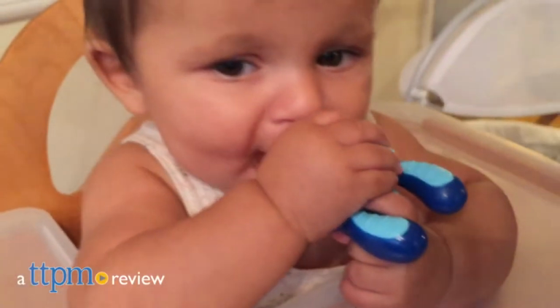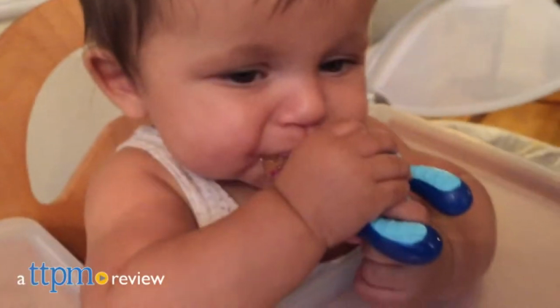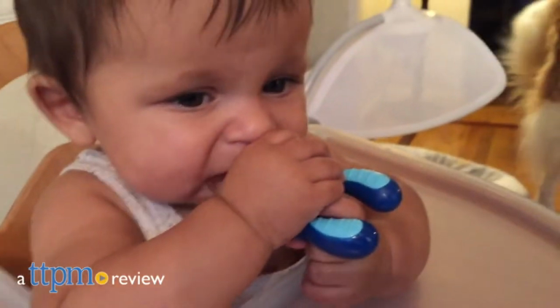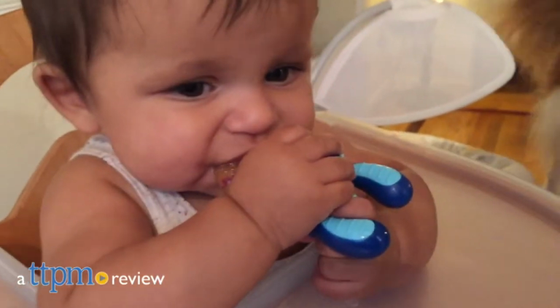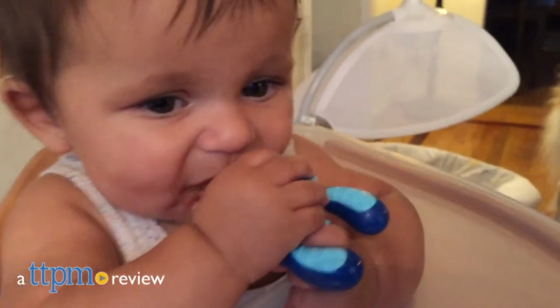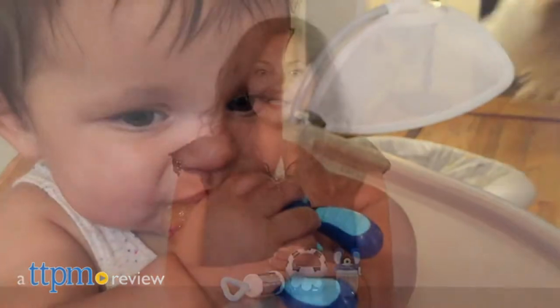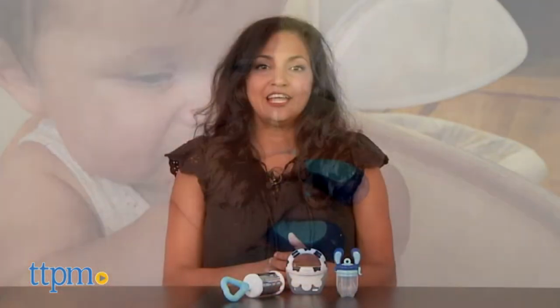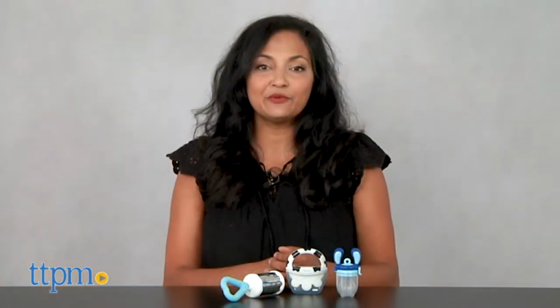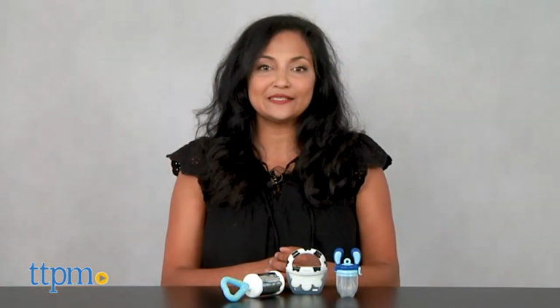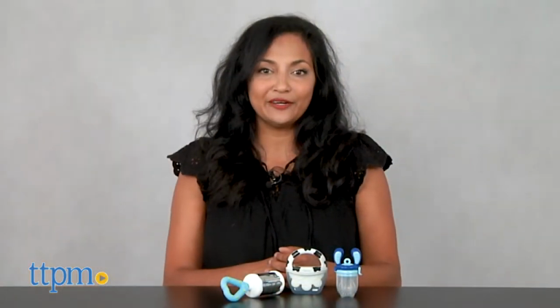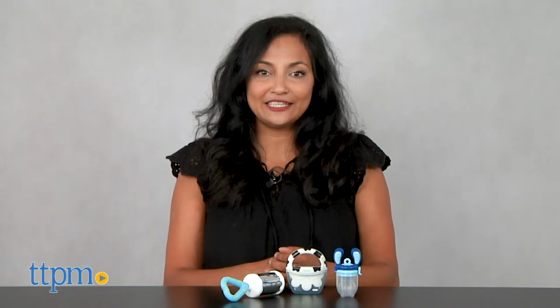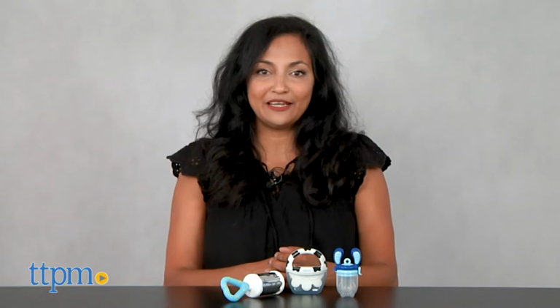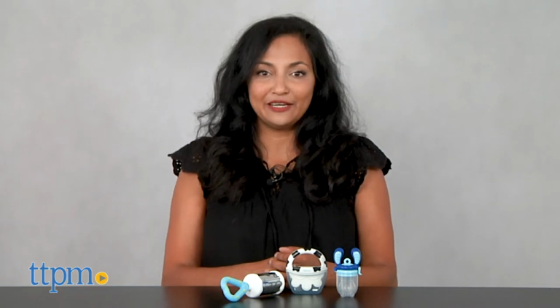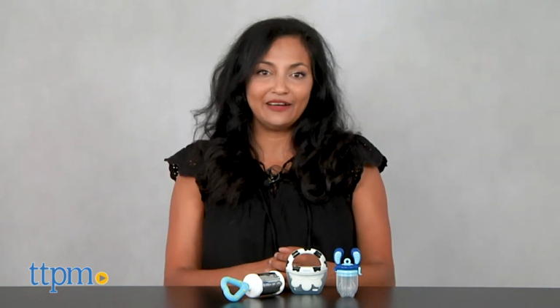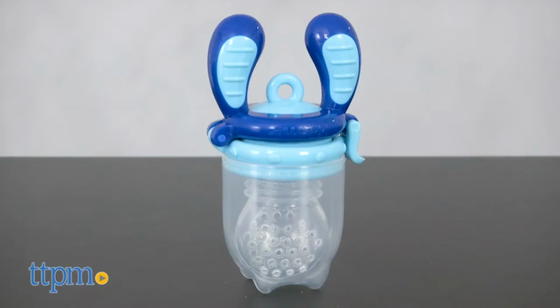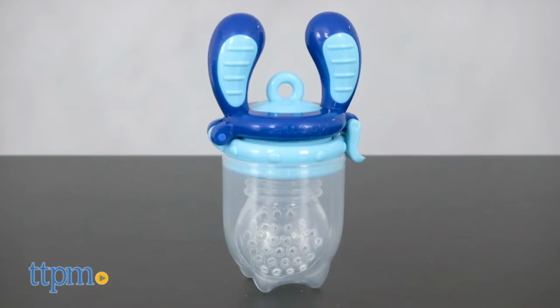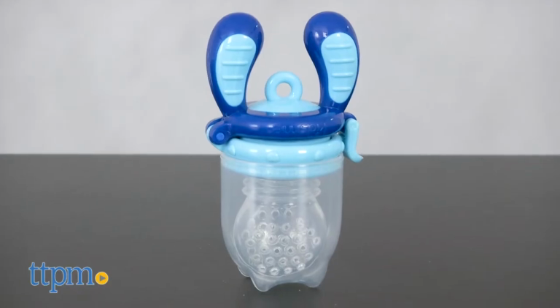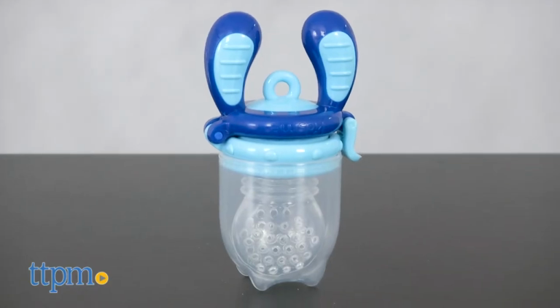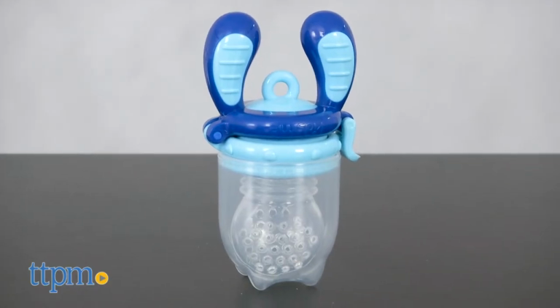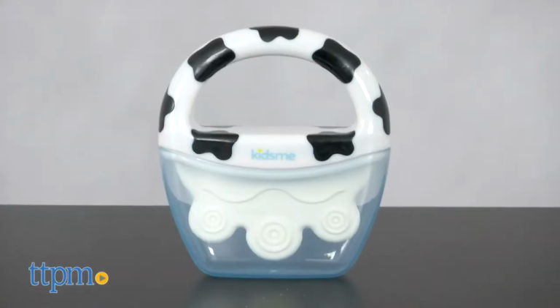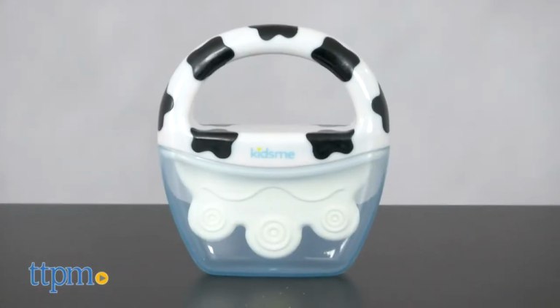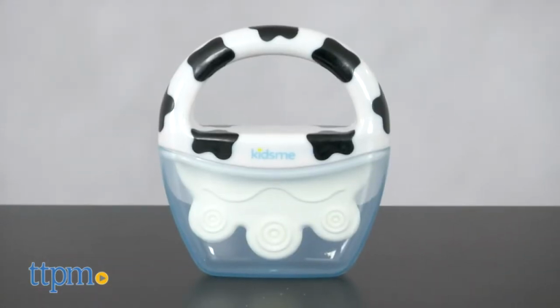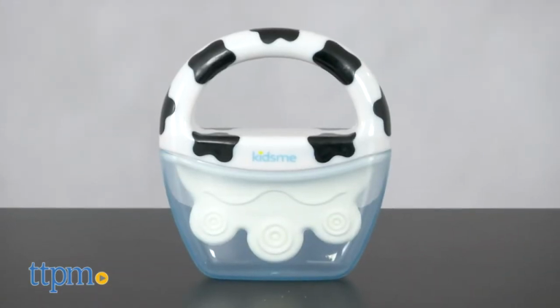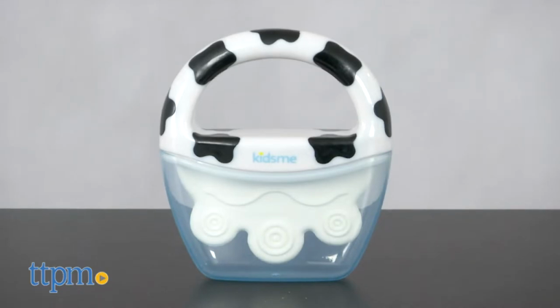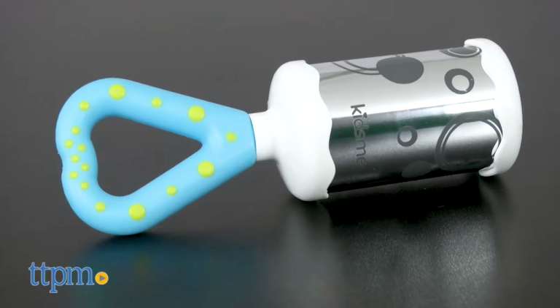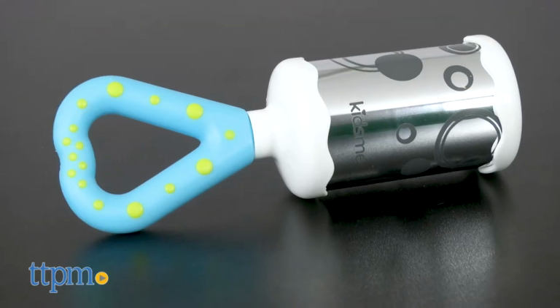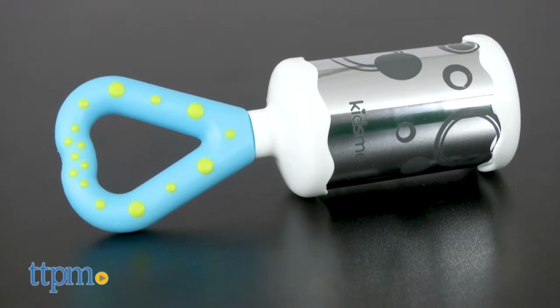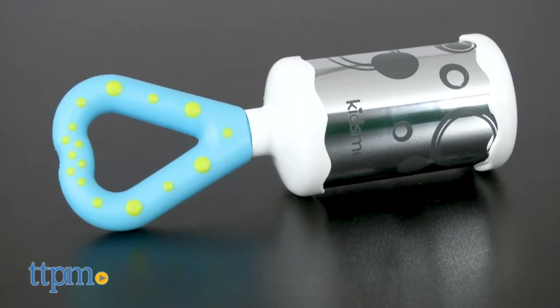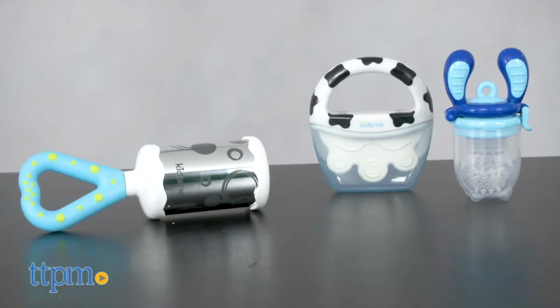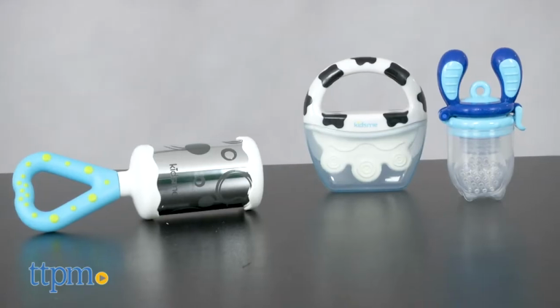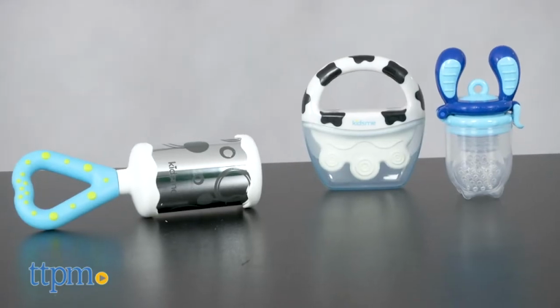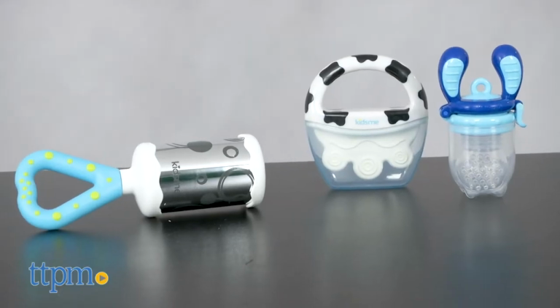Small toys for big baby fun! Hey everyone, this is Maria with TTPM and here we have the Kids Meet Food Feeder, Icy Moo Moo Teether, and Mirror Chime Rattle. Each of these is sold separately.